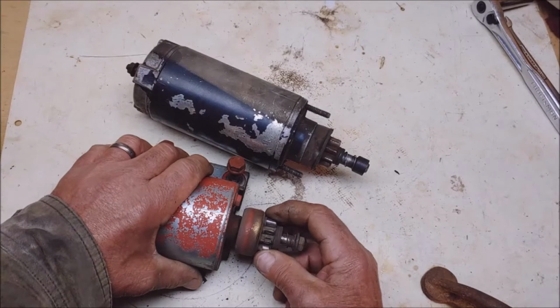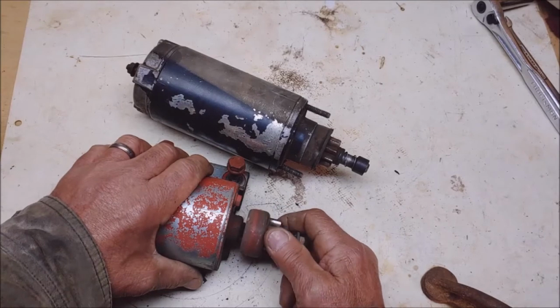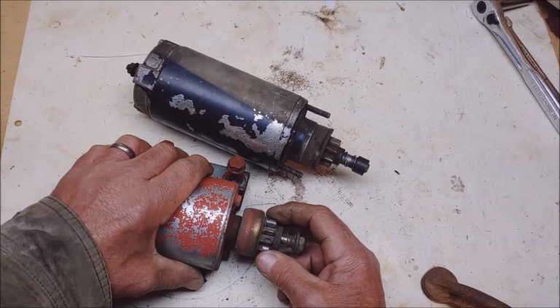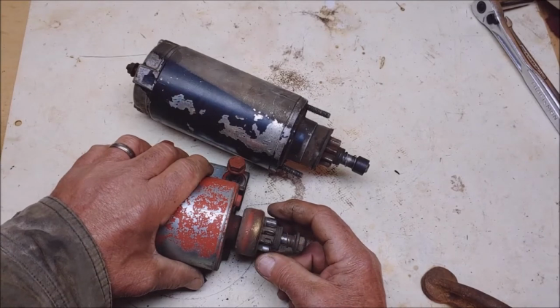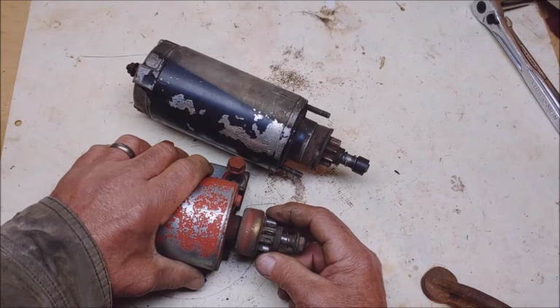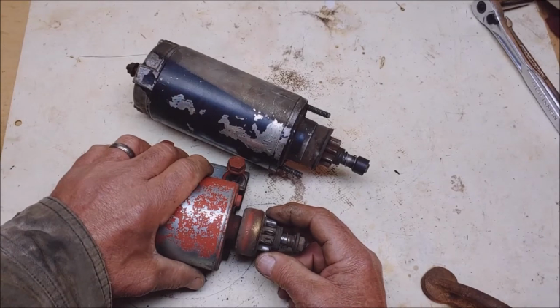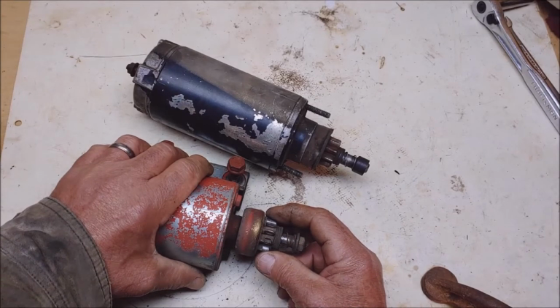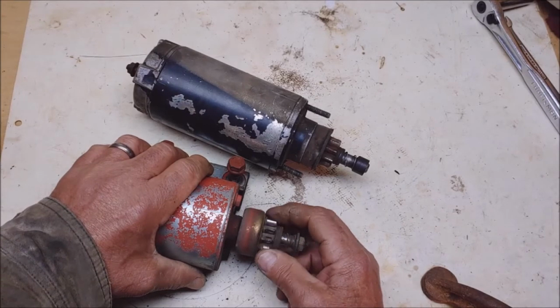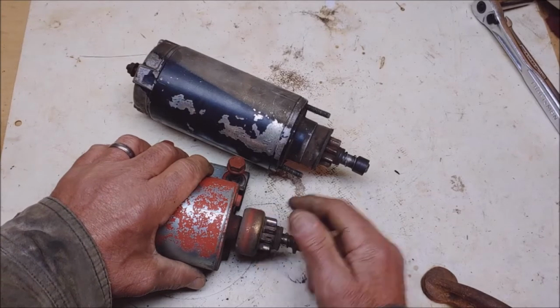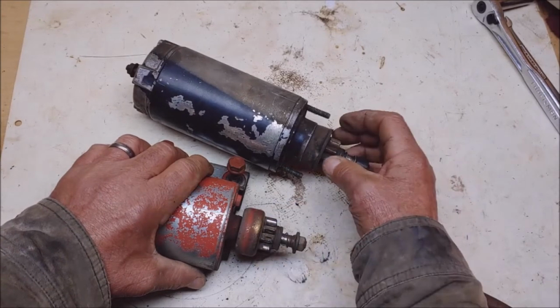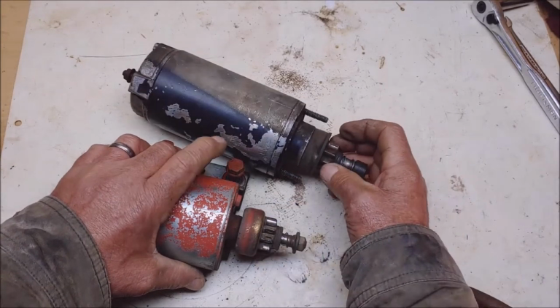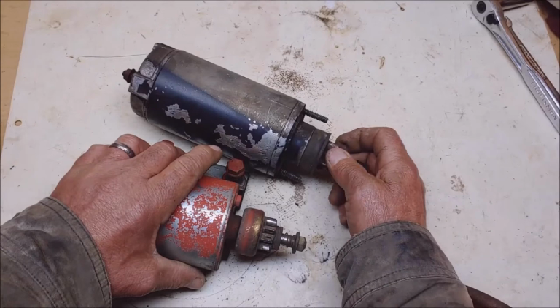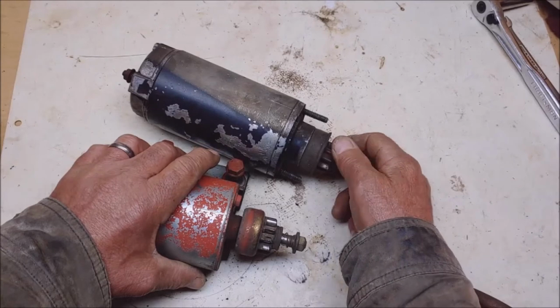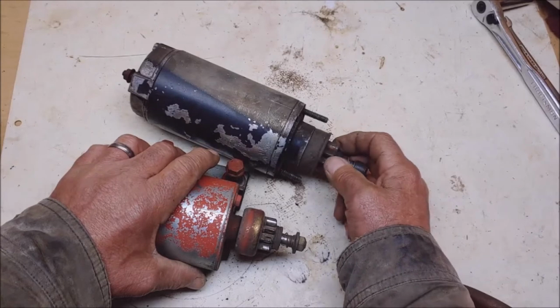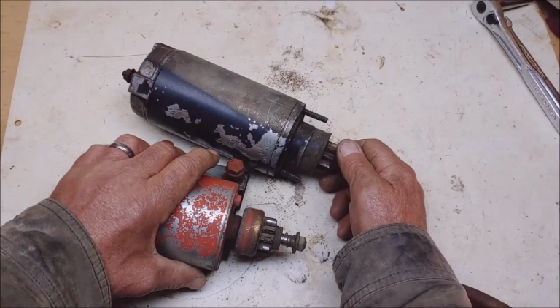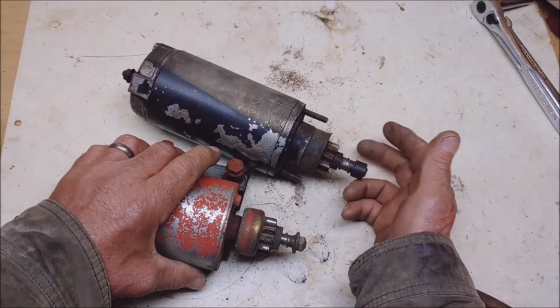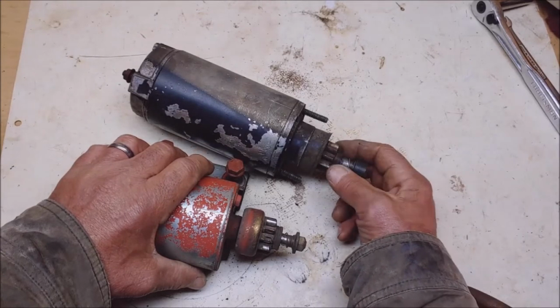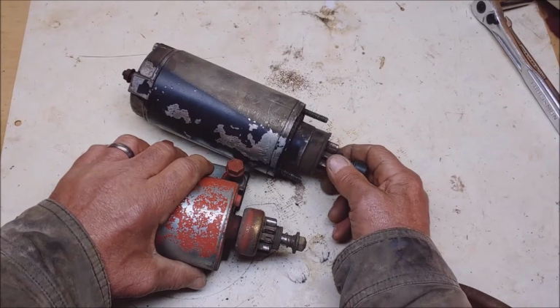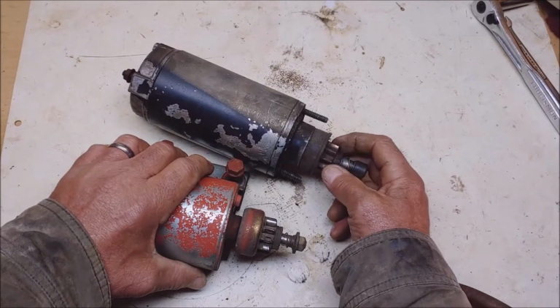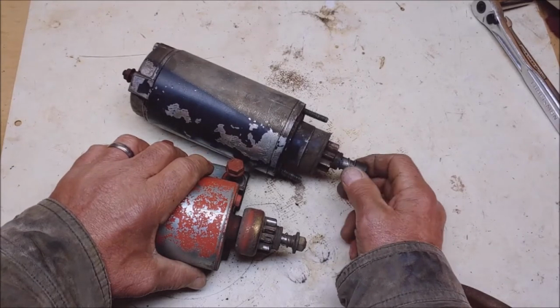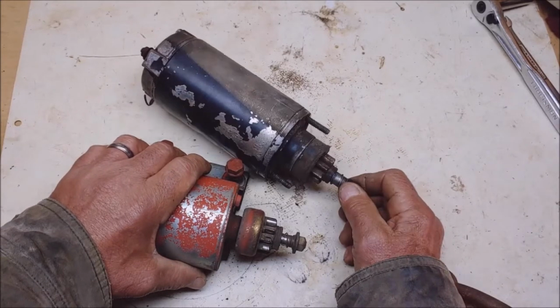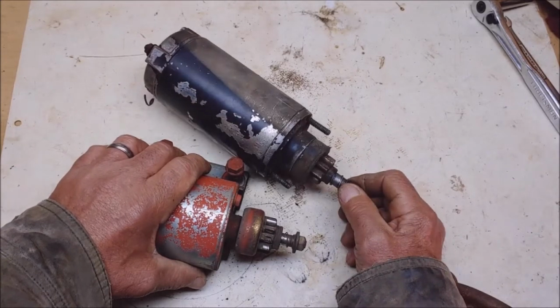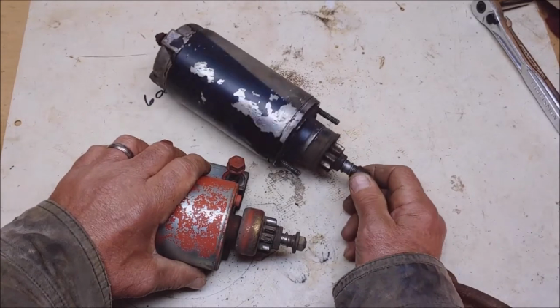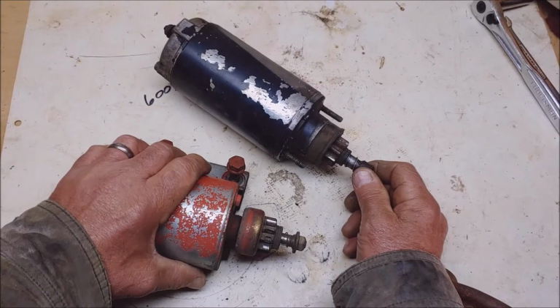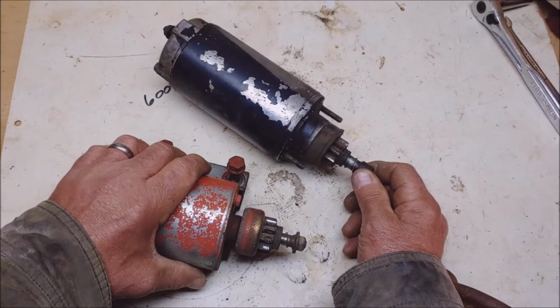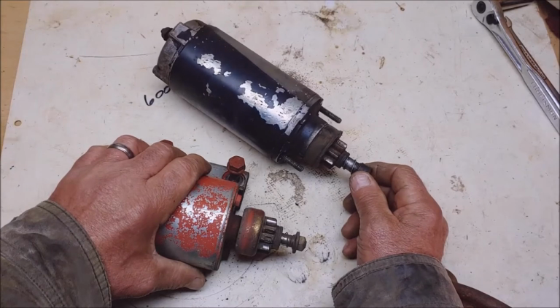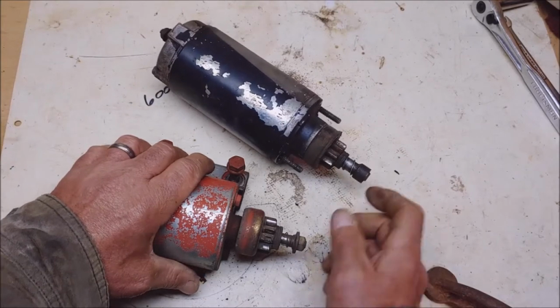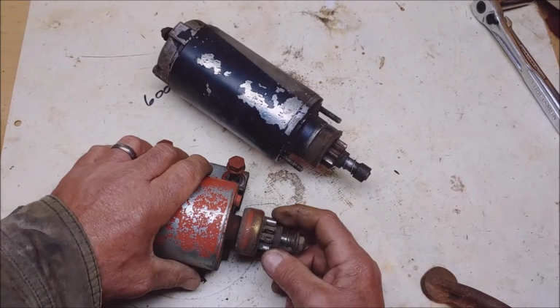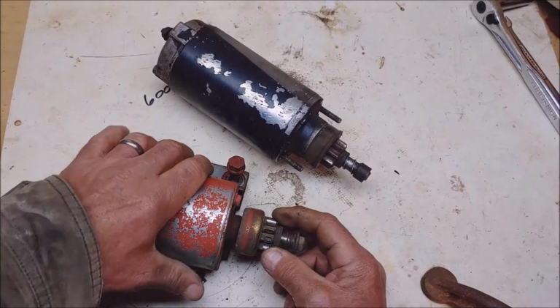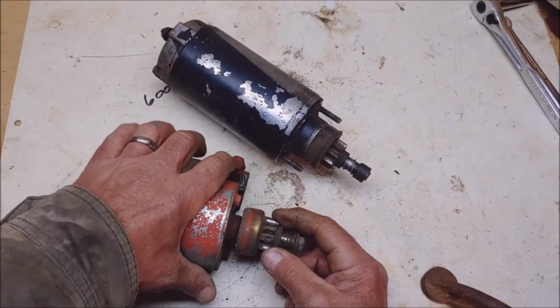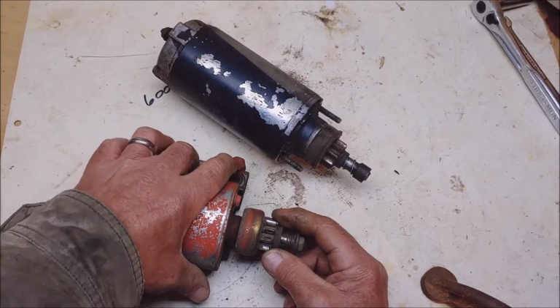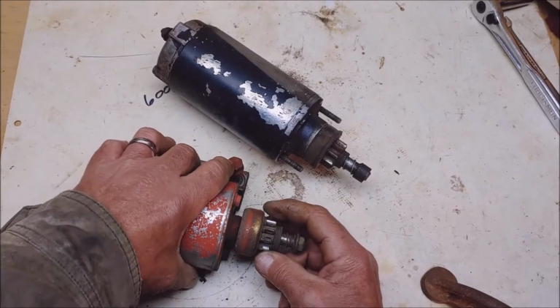I put the power to the starter and it didn't move. It just sat there just like this. This is the starter off that lawnmower. It's got a Kohler Command 20.